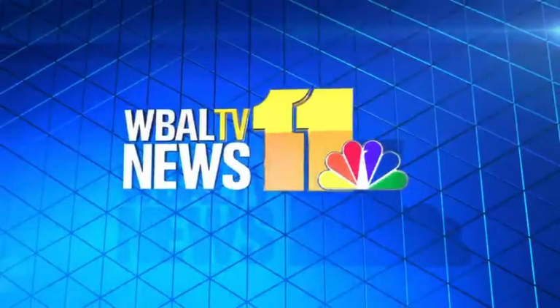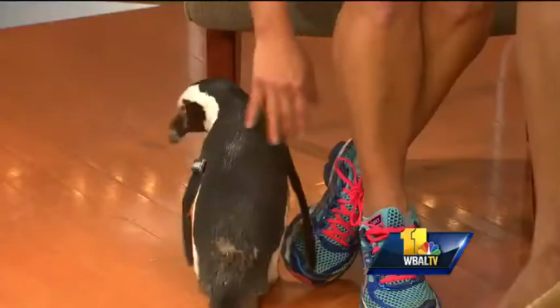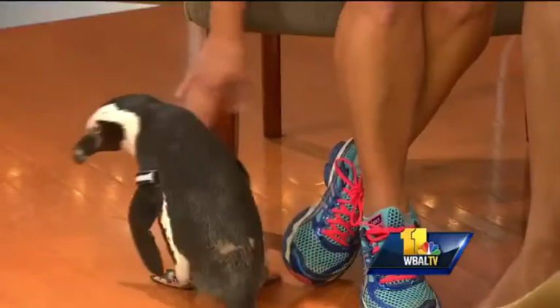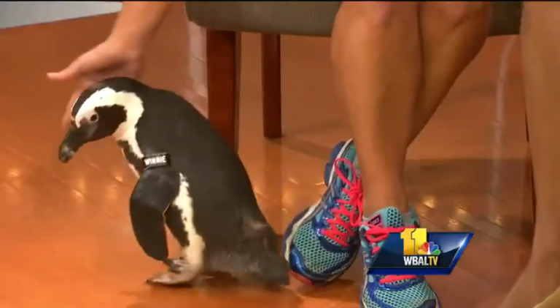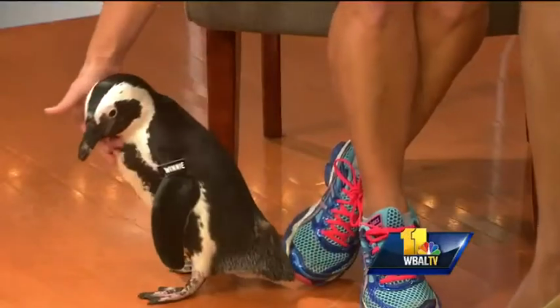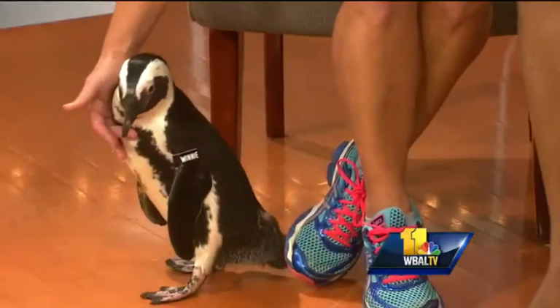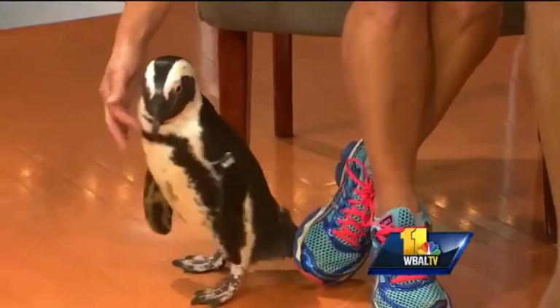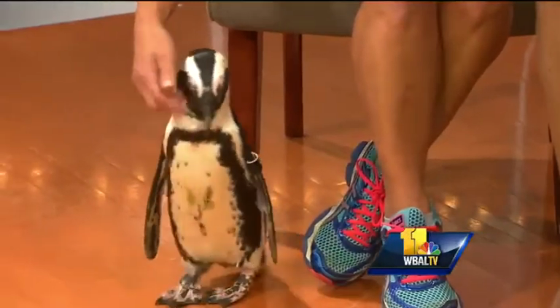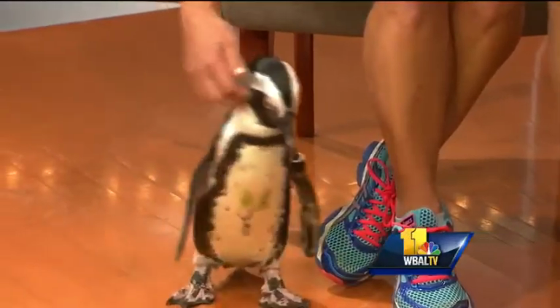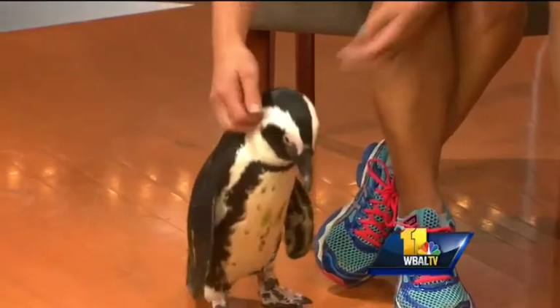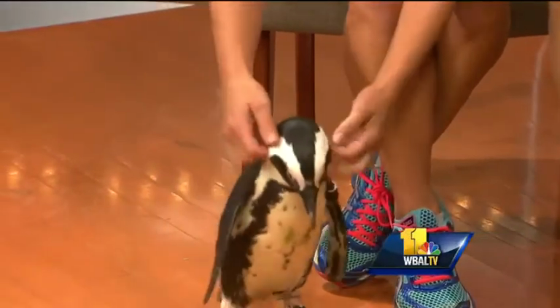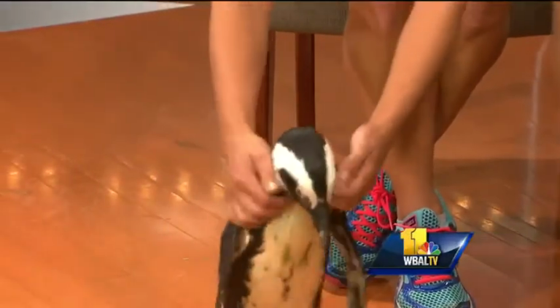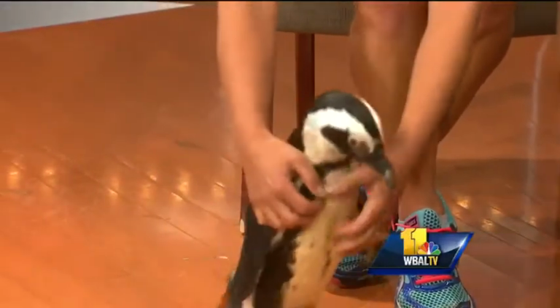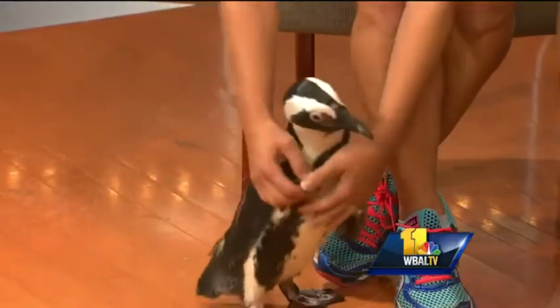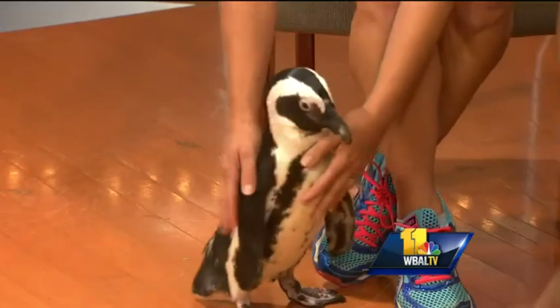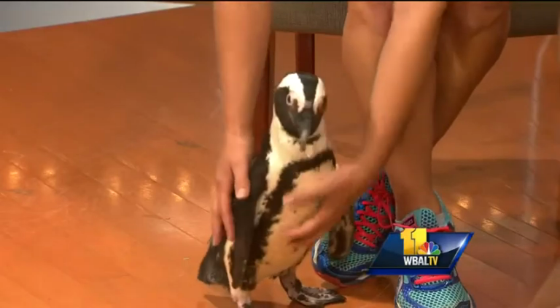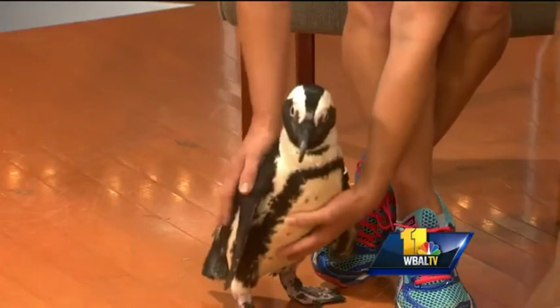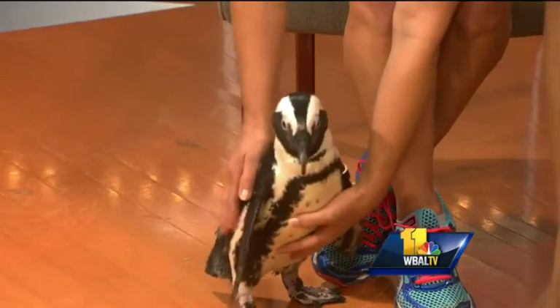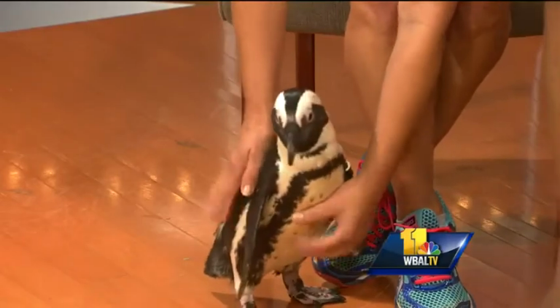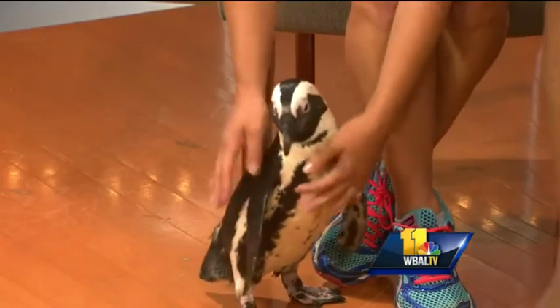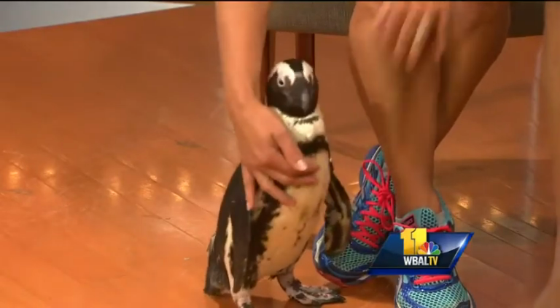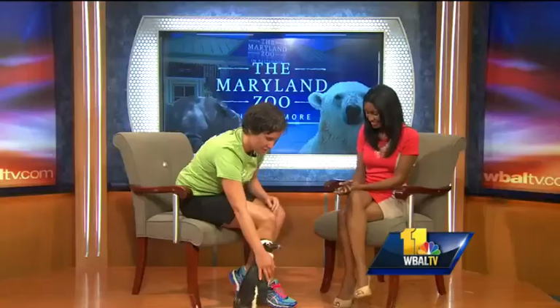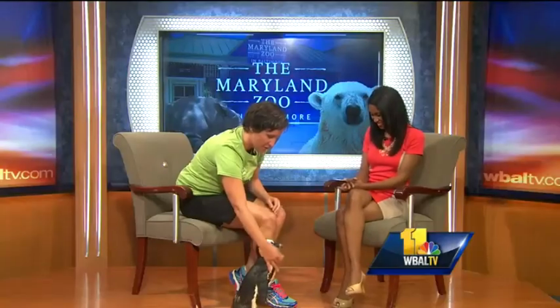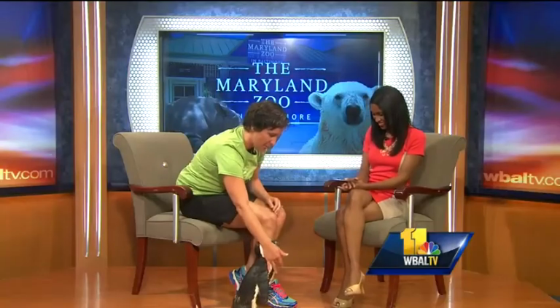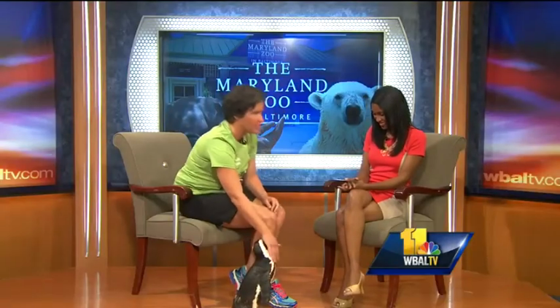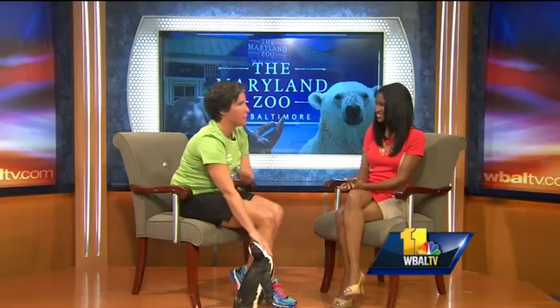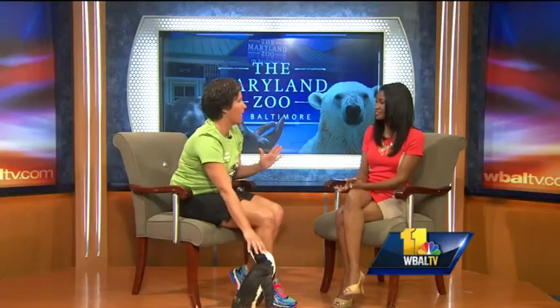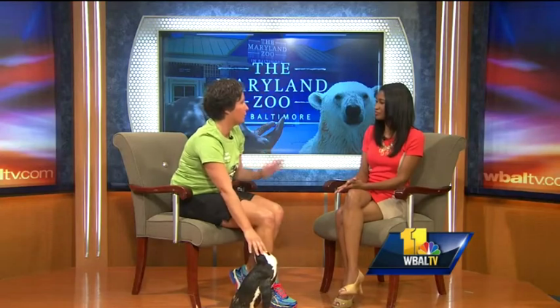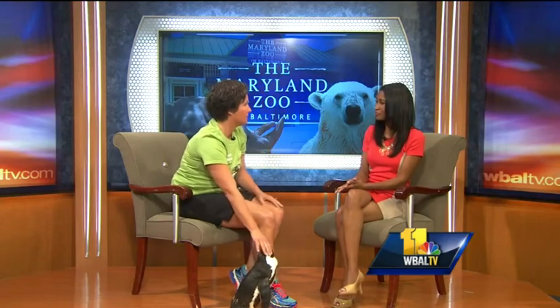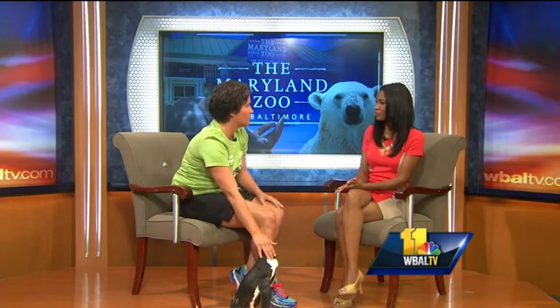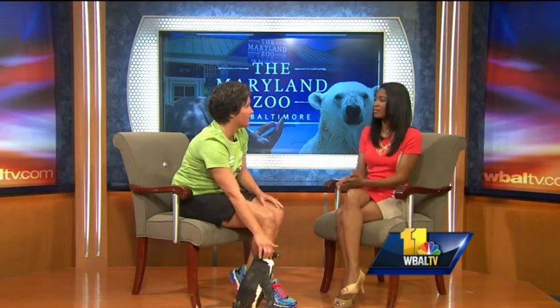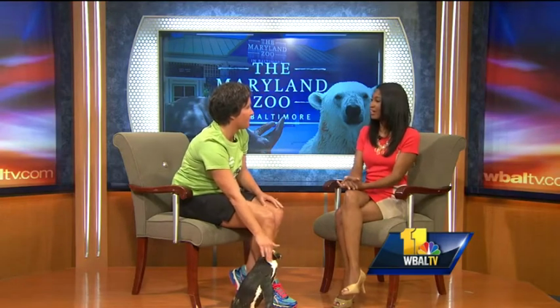We have Winnie — say good morning, Winnie. Winnie is taking a little walk with us this morning. How are you? She is good. She is quite happy to be telling everyone about our new exhibit, which is opening next Saturday.